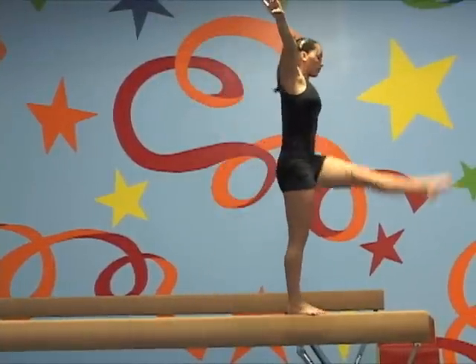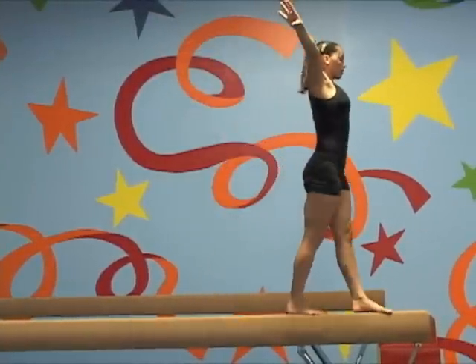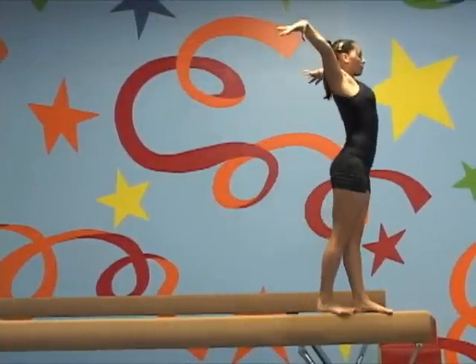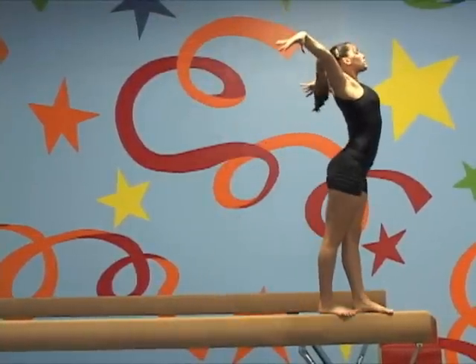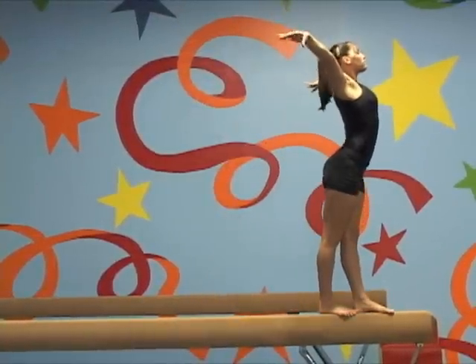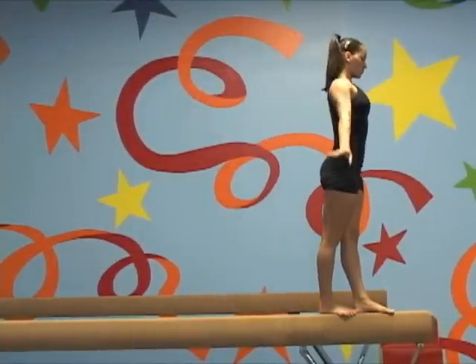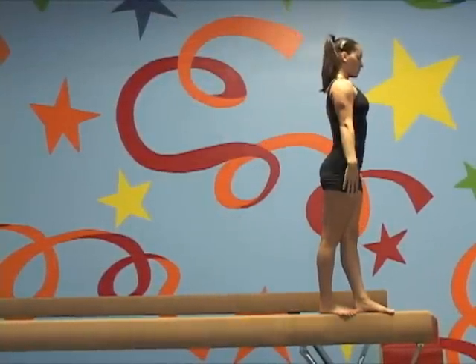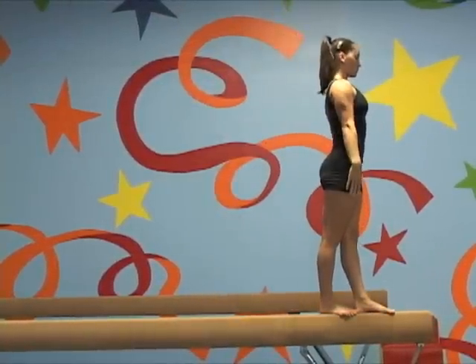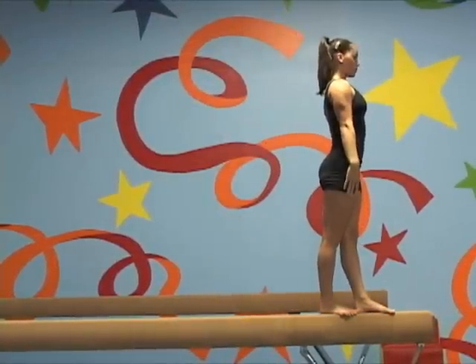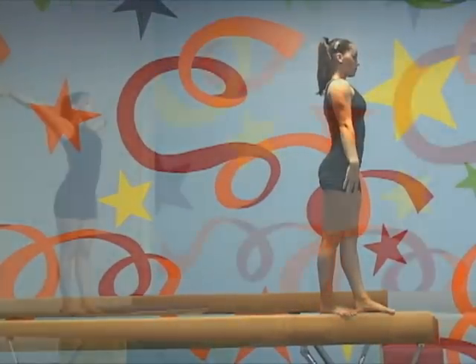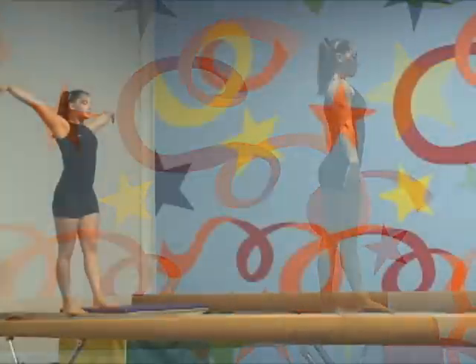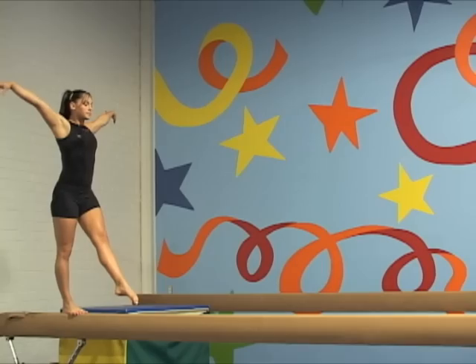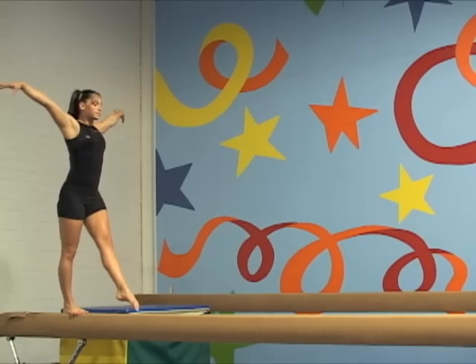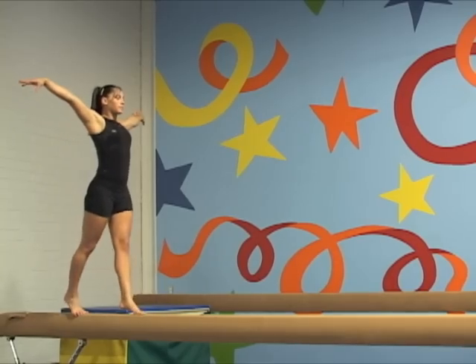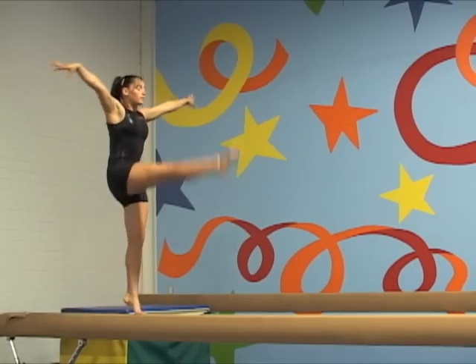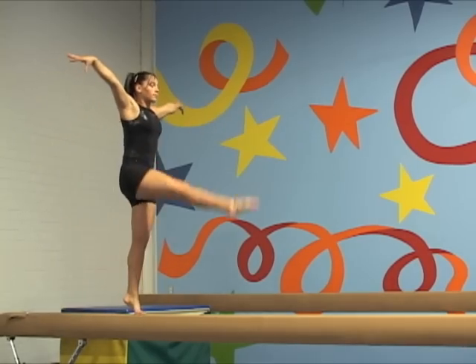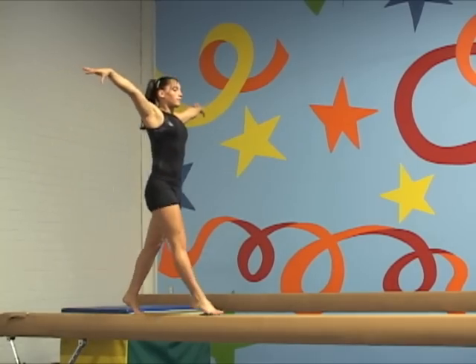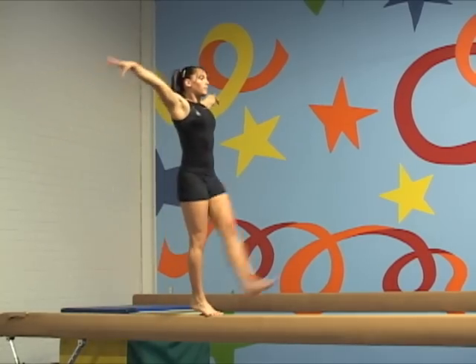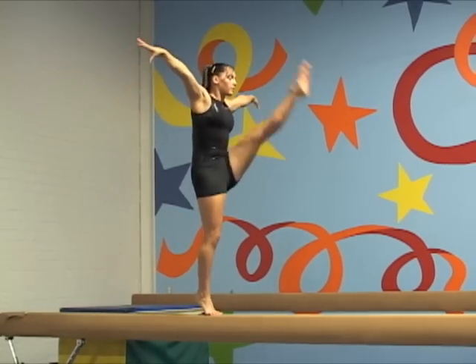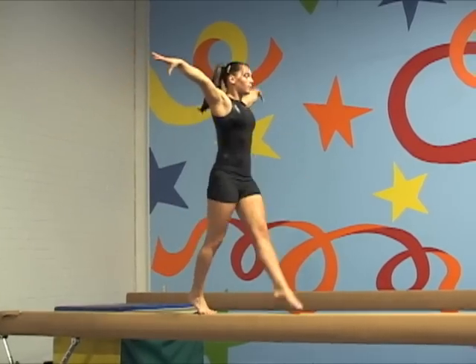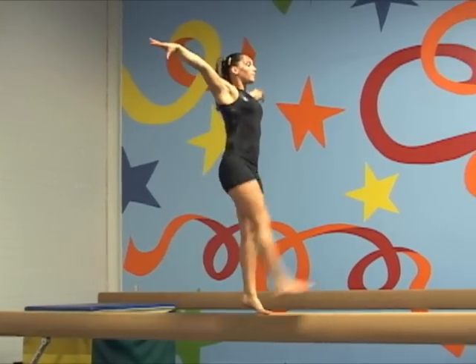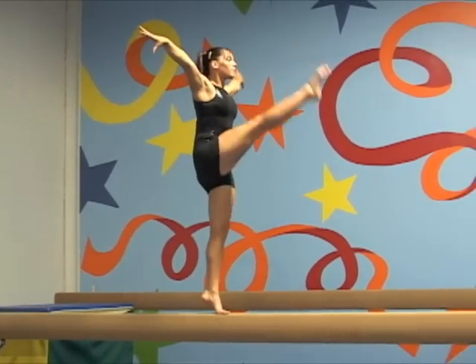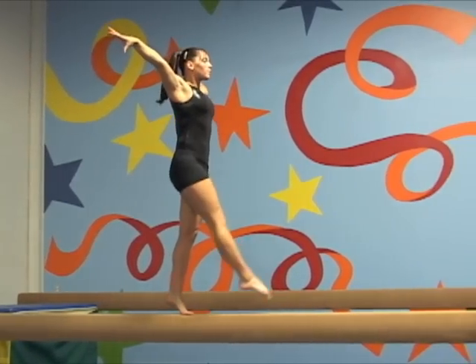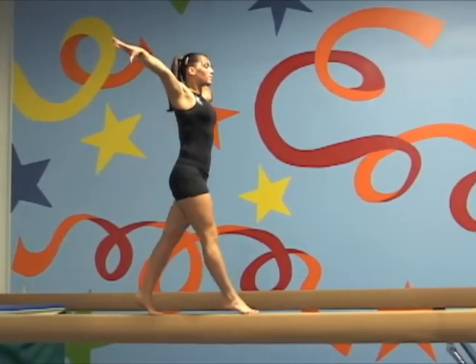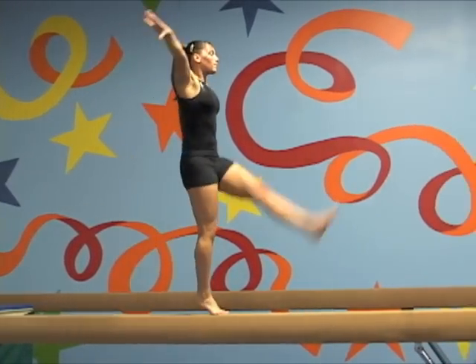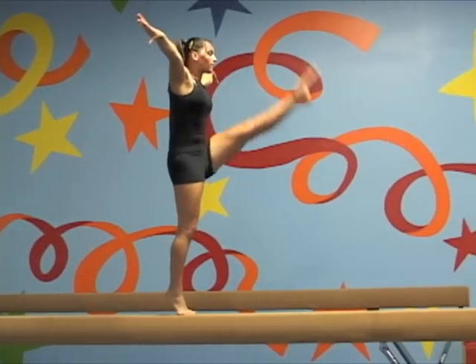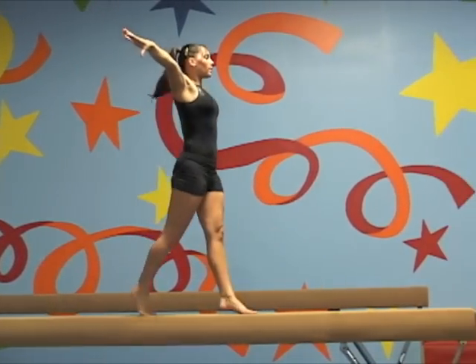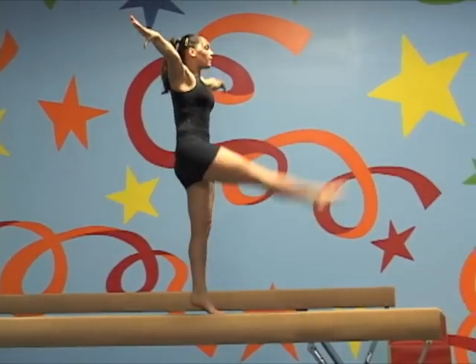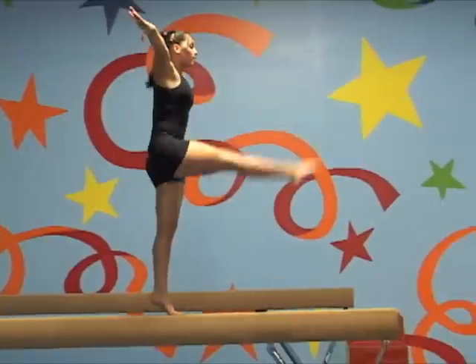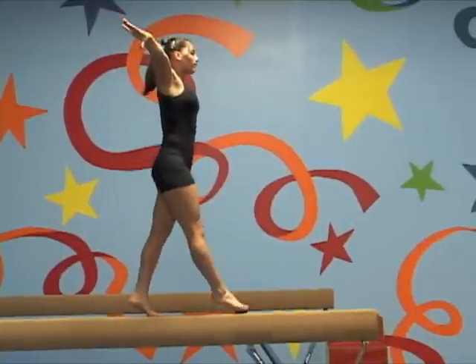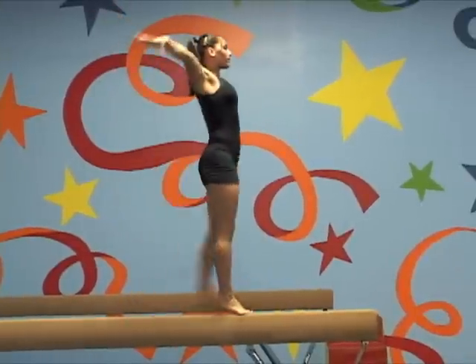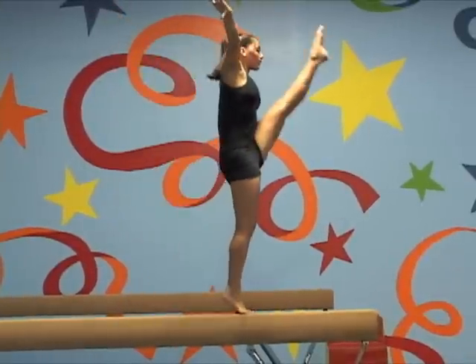As in any other dance skill, the stomach and buttocks are tucked in. The head stays neutral or with the chin slightly up. Performing in a tall releve increases the challenge to keep a steady balance.